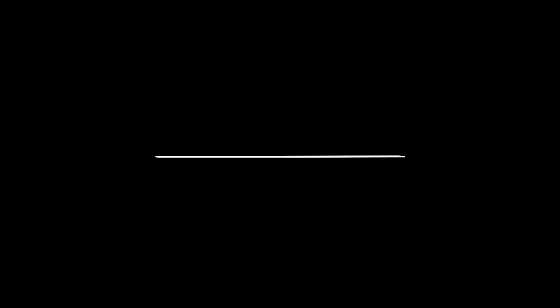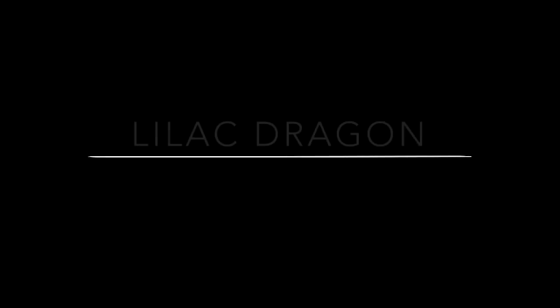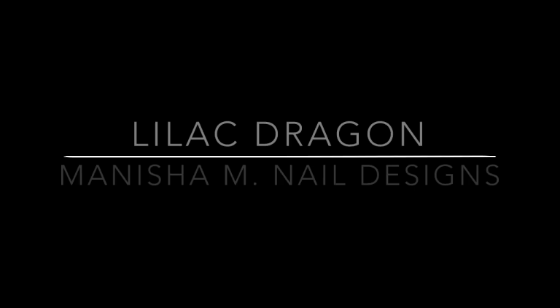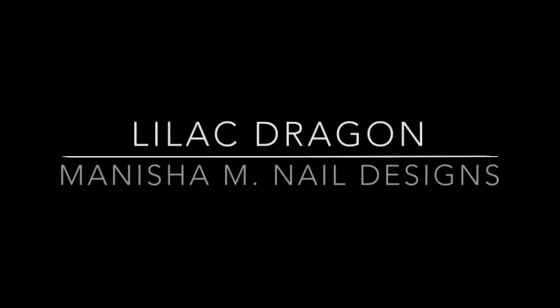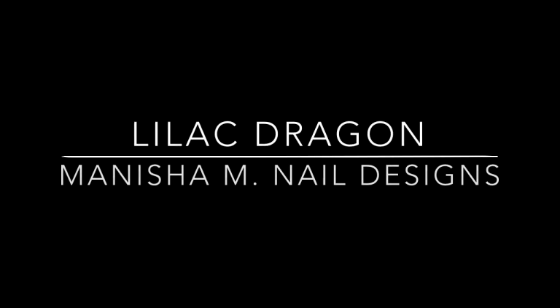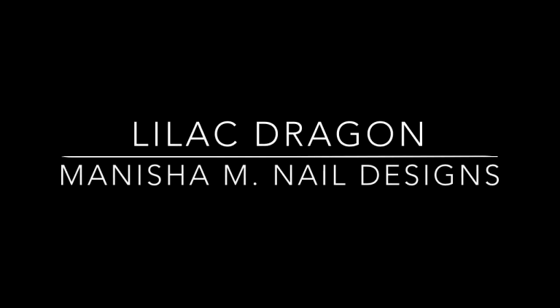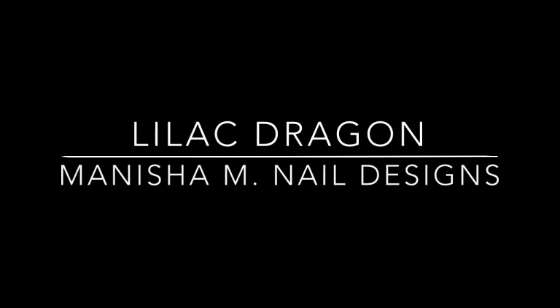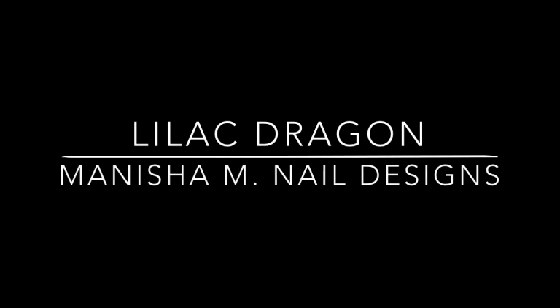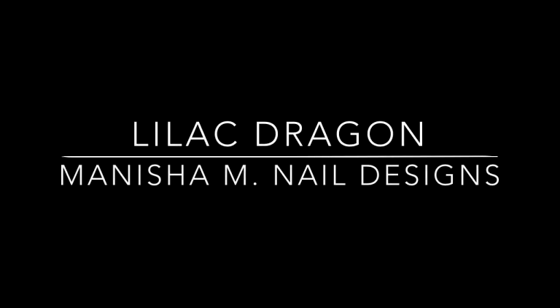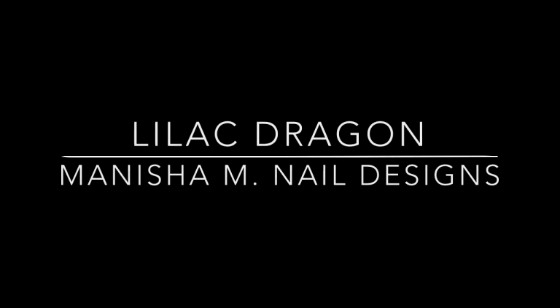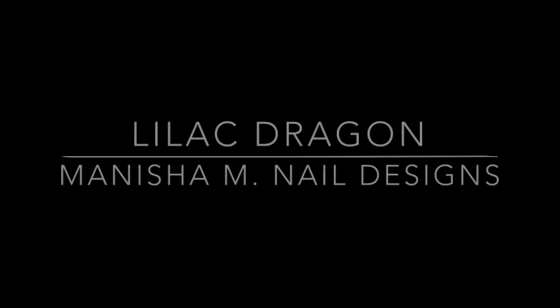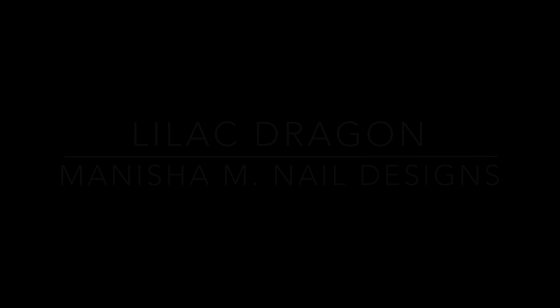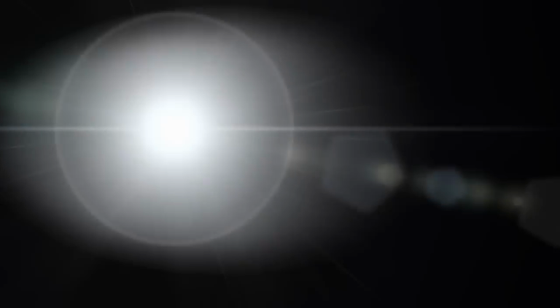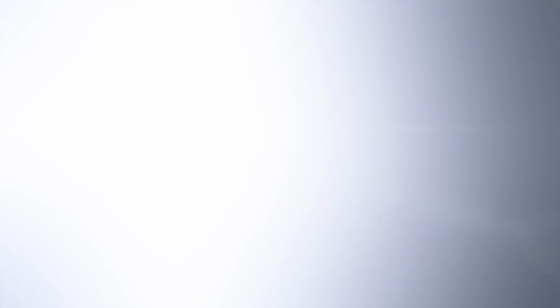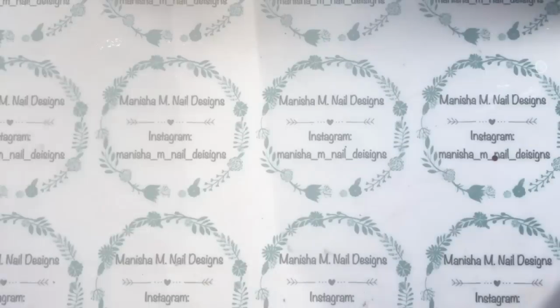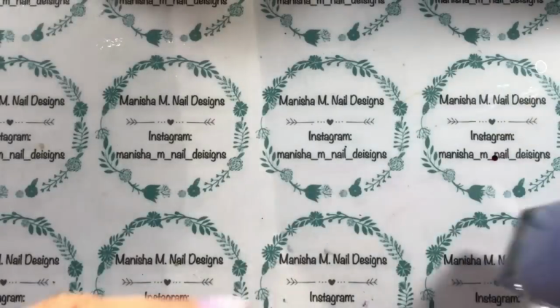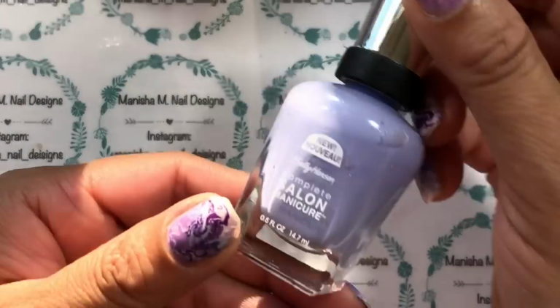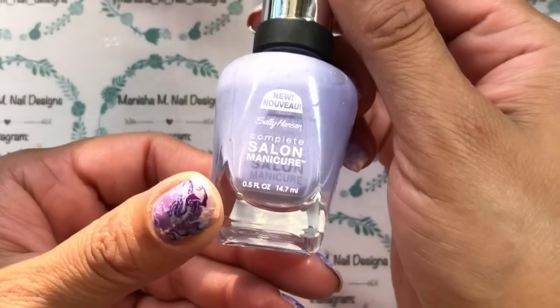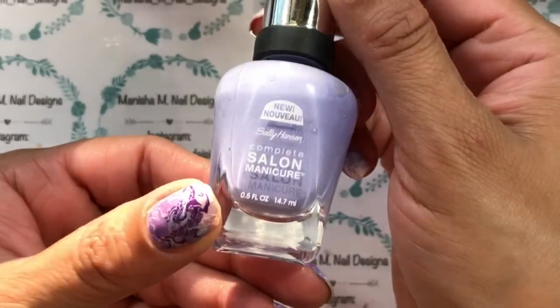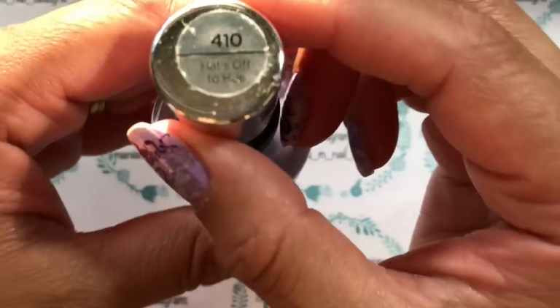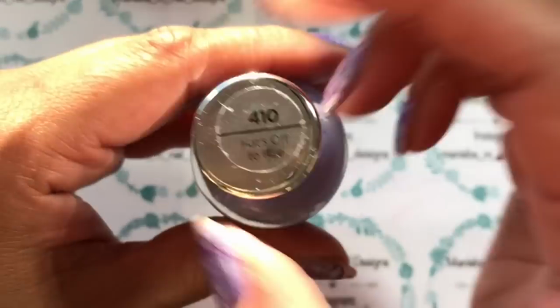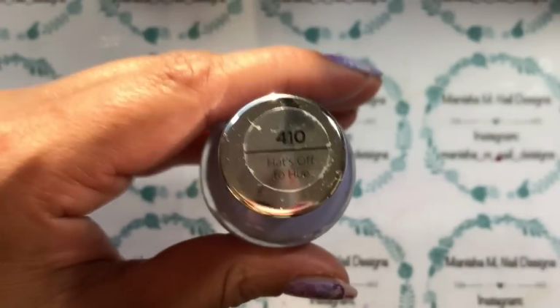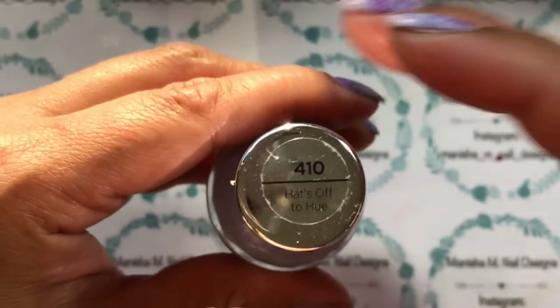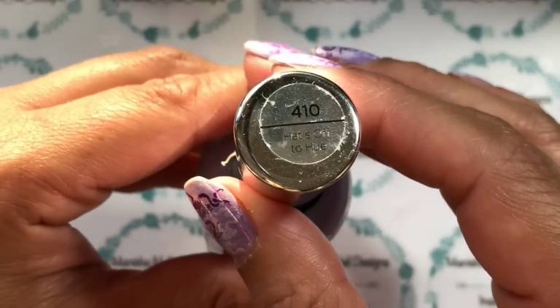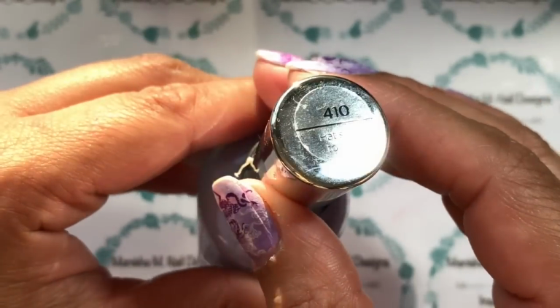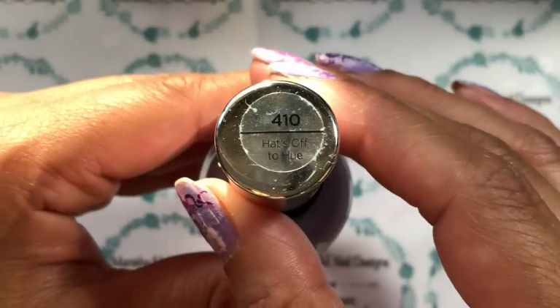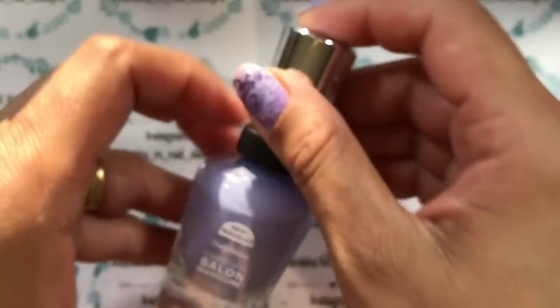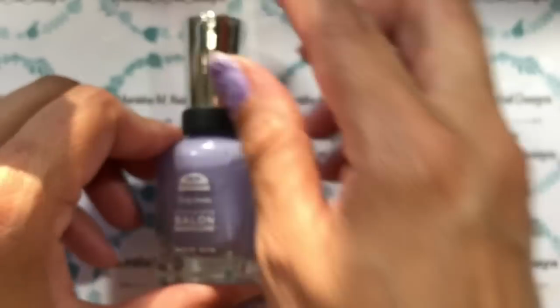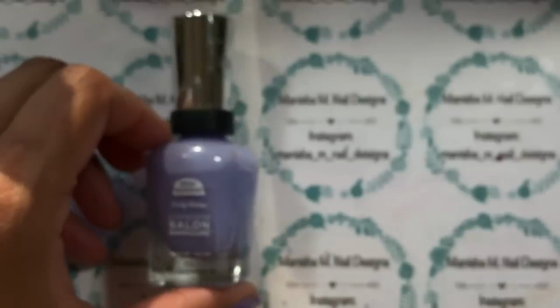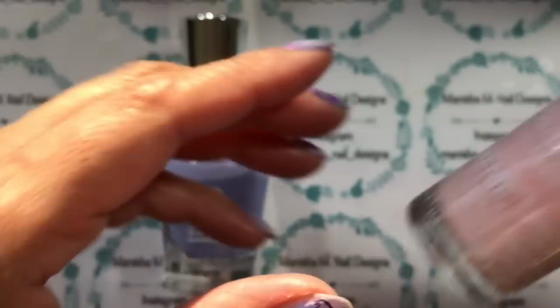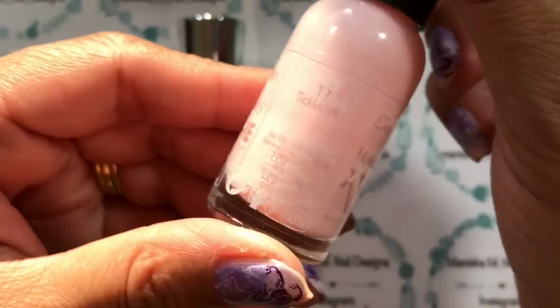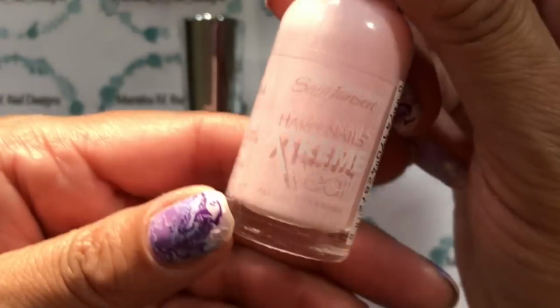Hi there ladies, it's Manisha here. Welcome back to my channel. So today I have for you a very easy titled design. I really struggled trying to think of something and in the end I just called it Lilac Dragon.